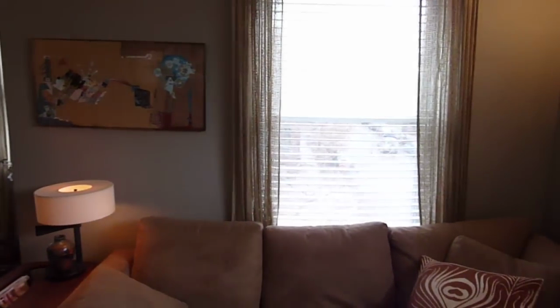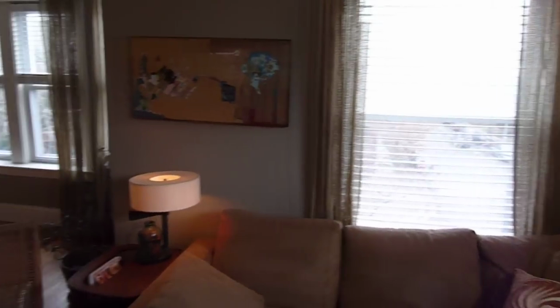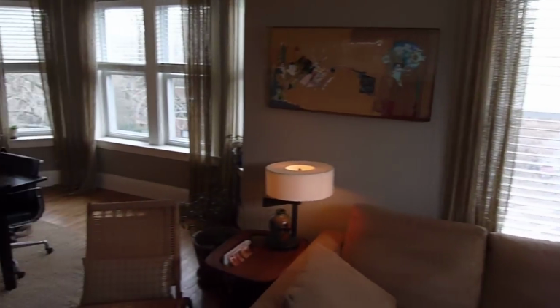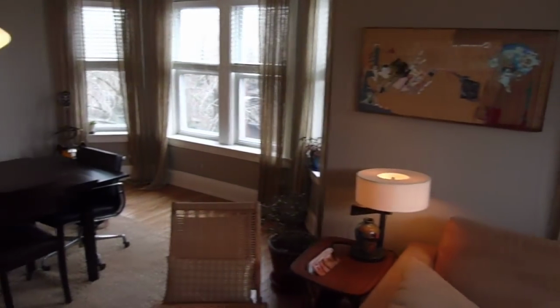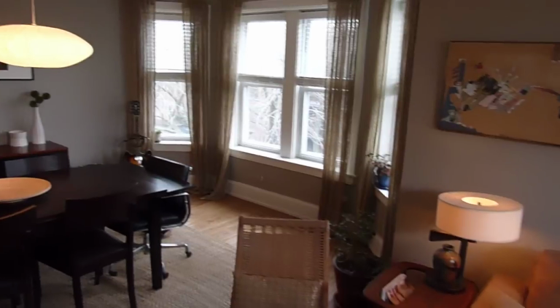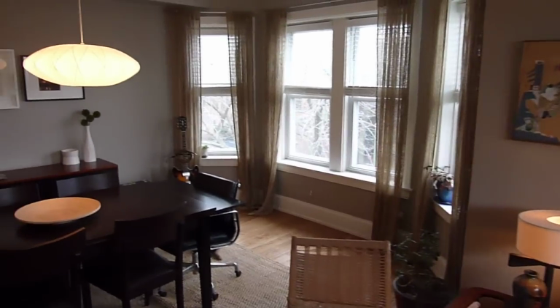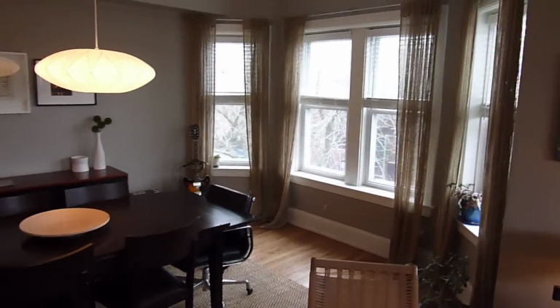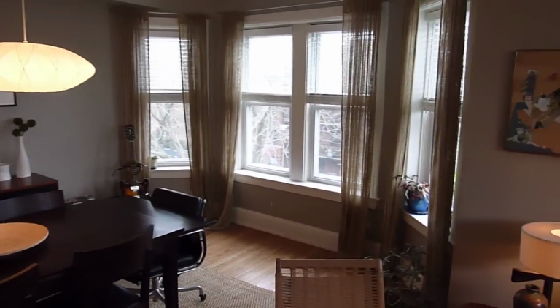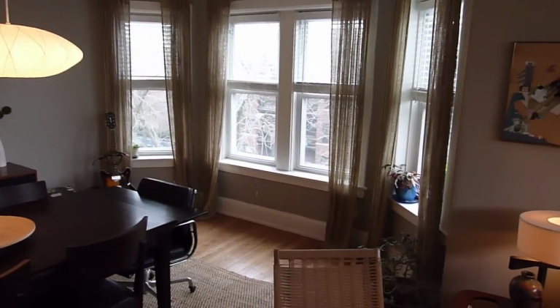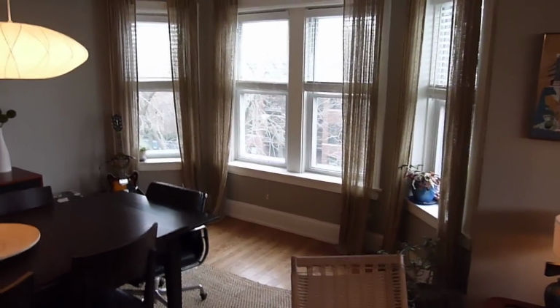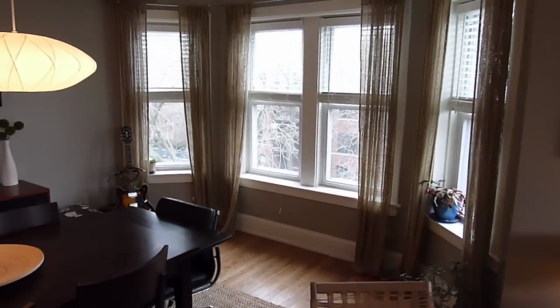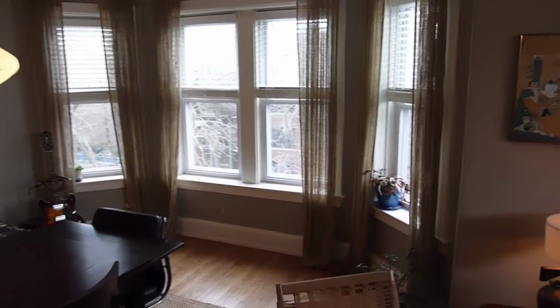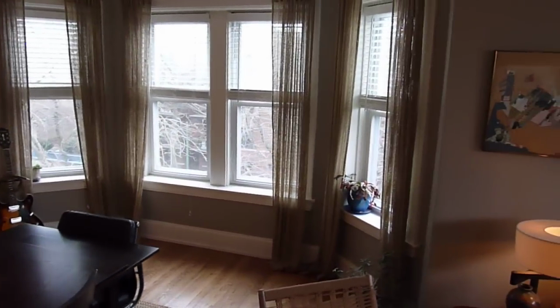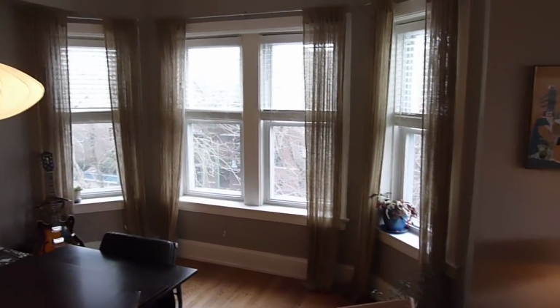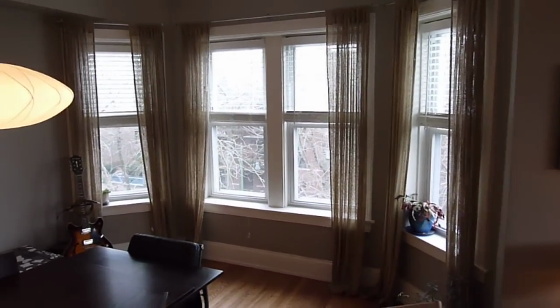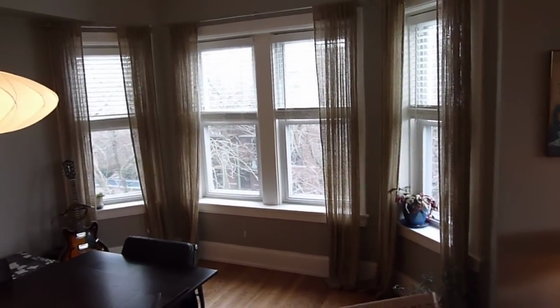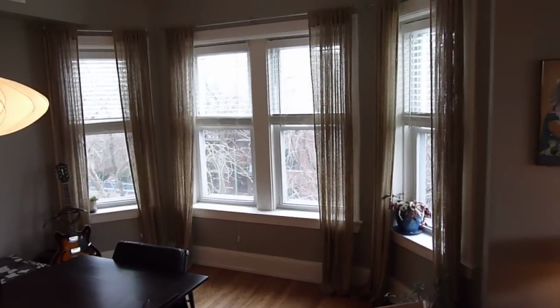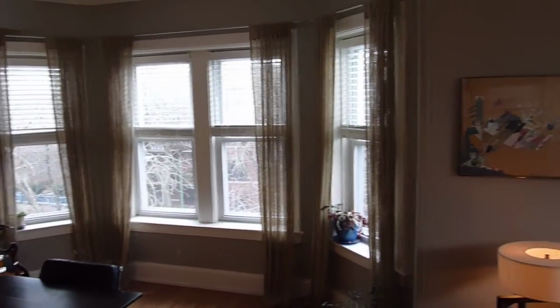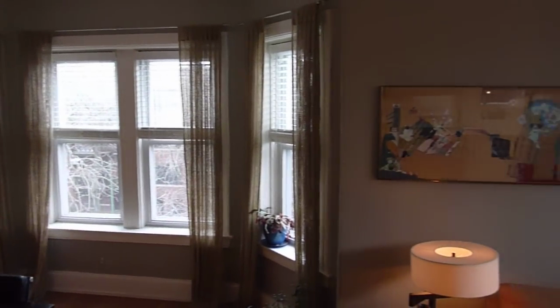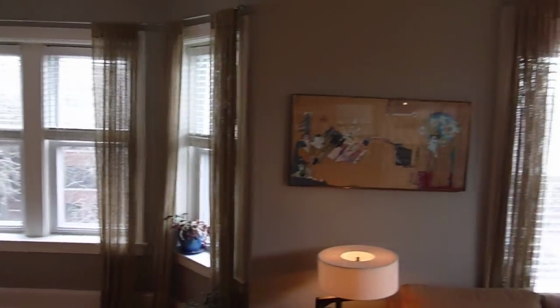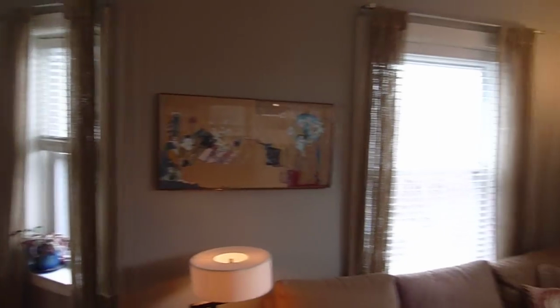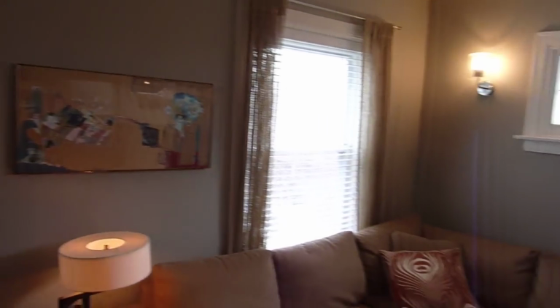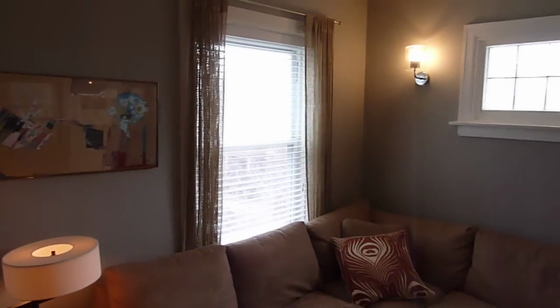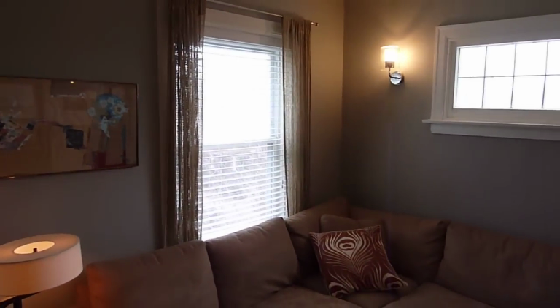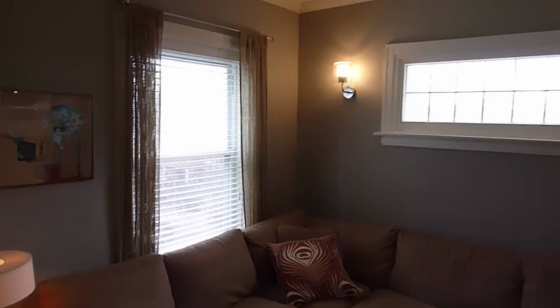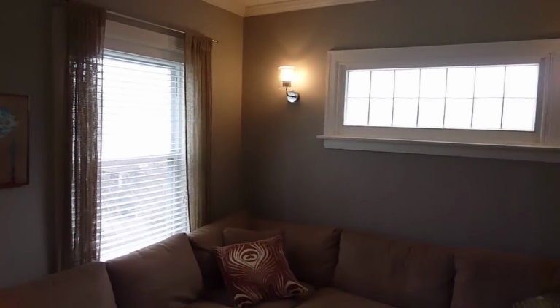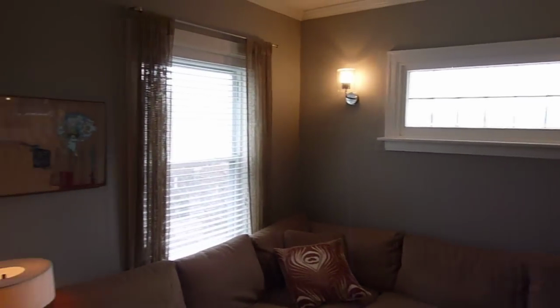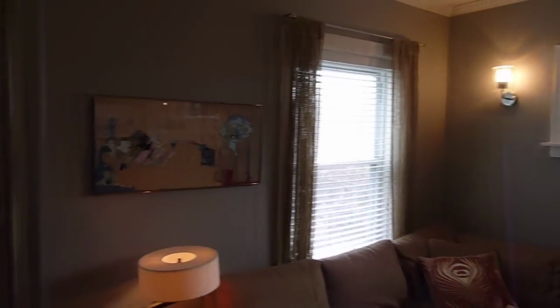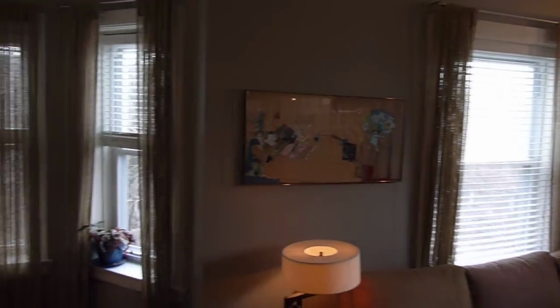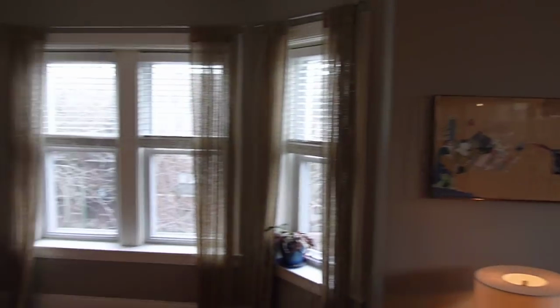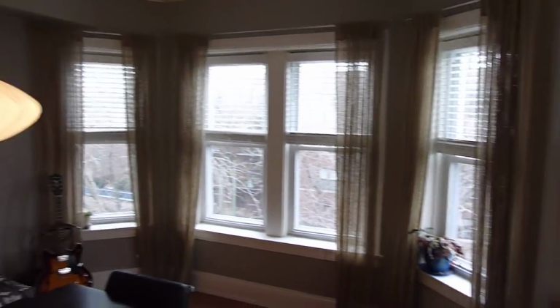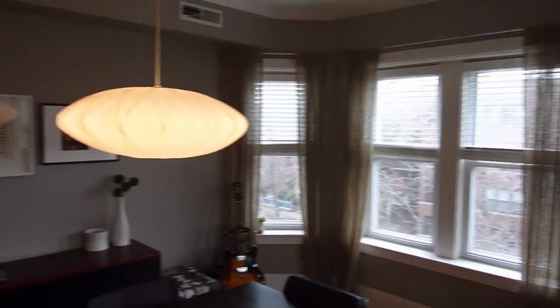We are a corner unit. We face west and north, so you're not getting pounded by the really hot sun, but you get a ton of light because you have so much exposure.